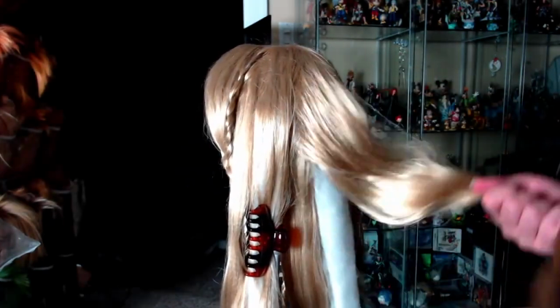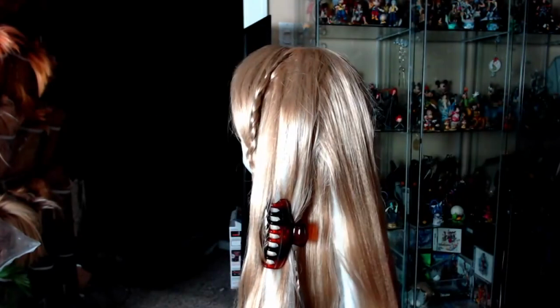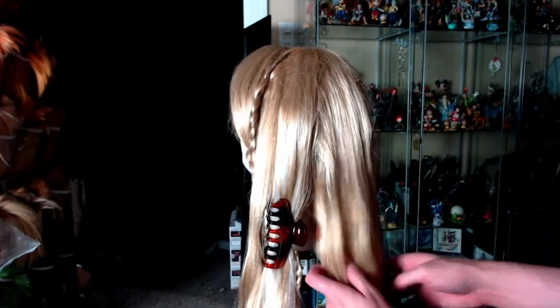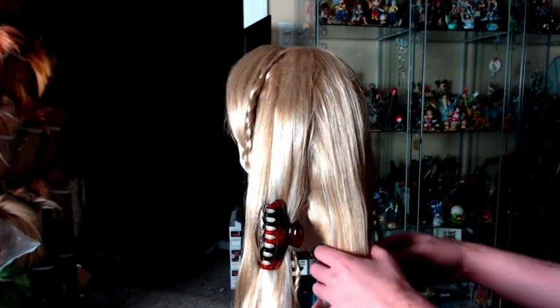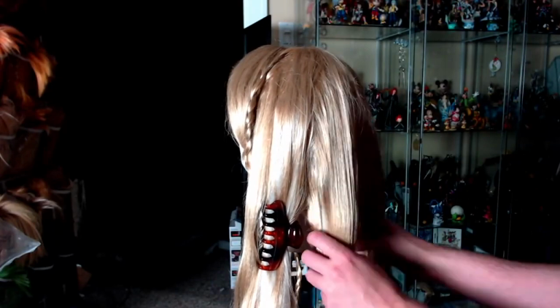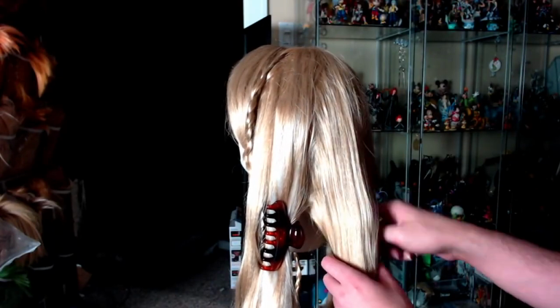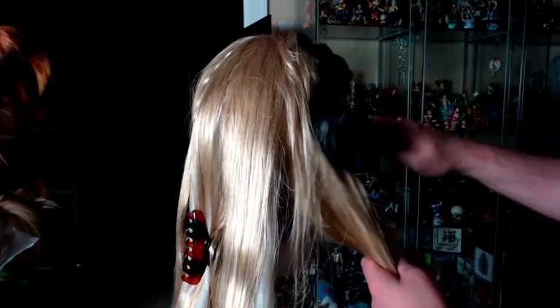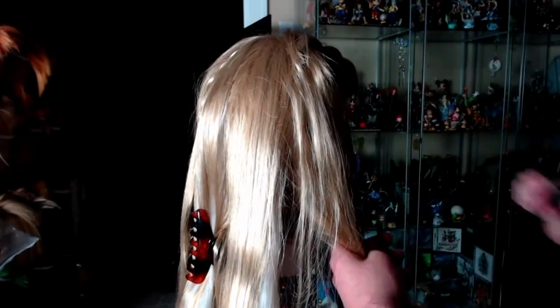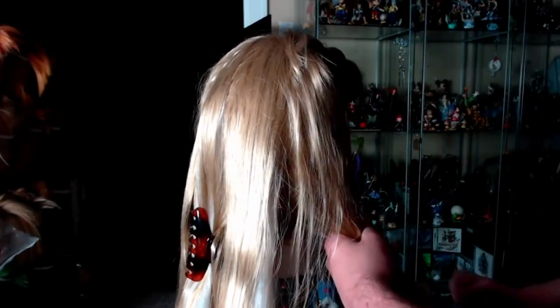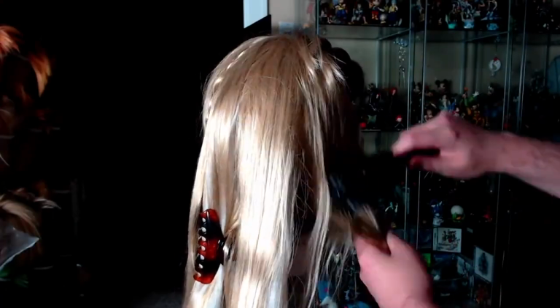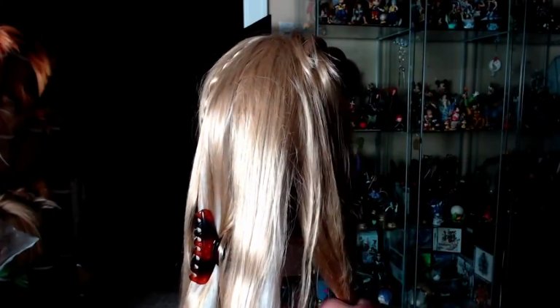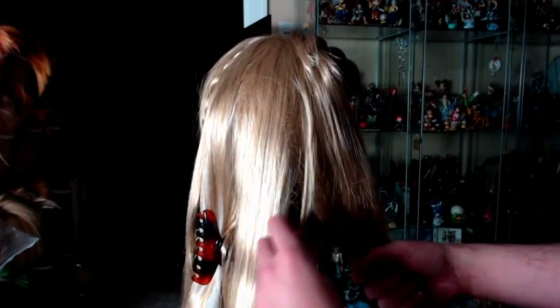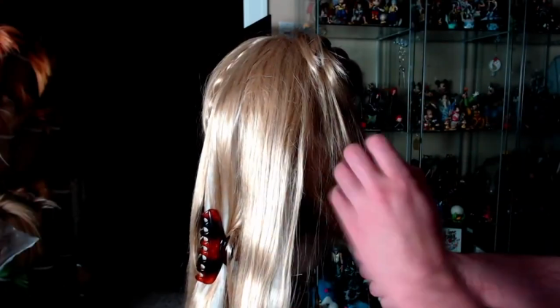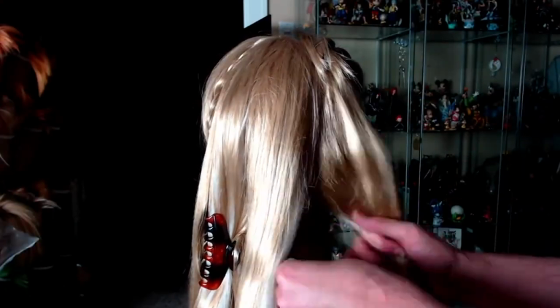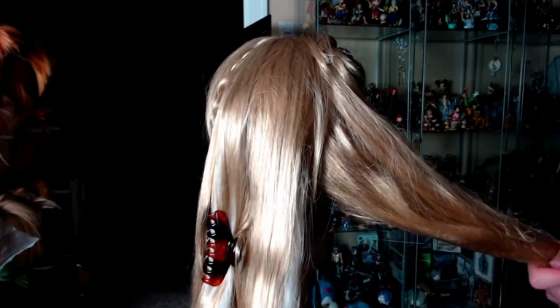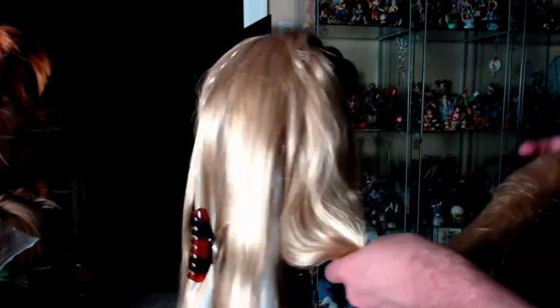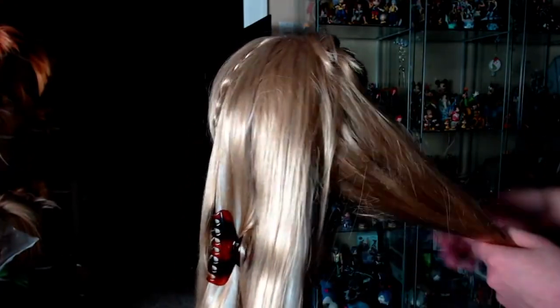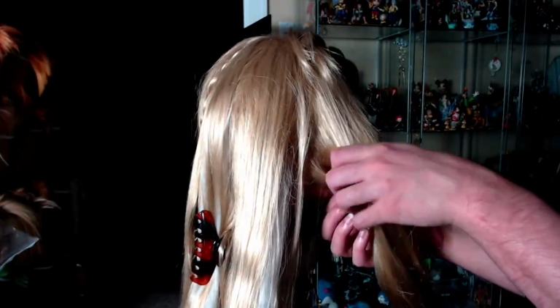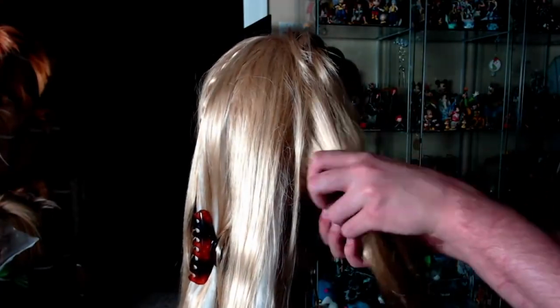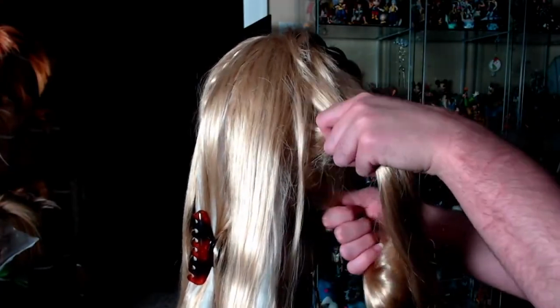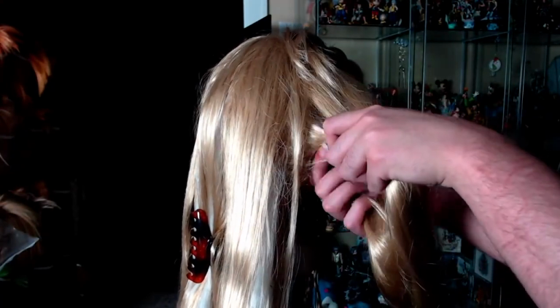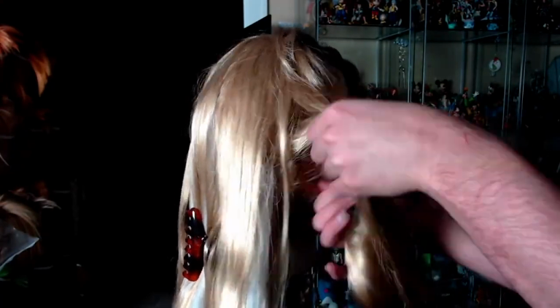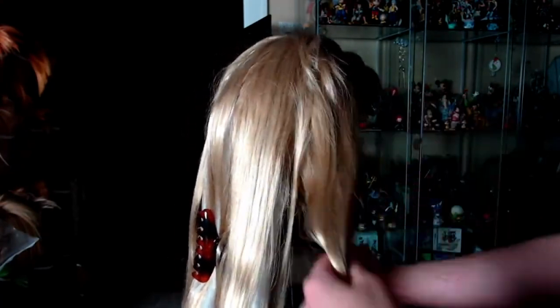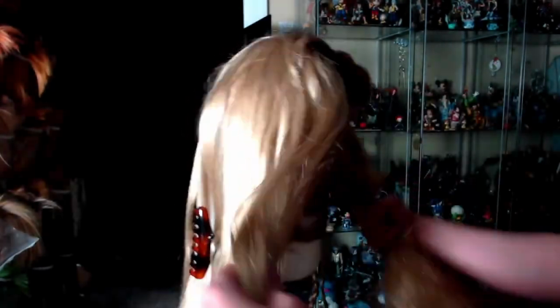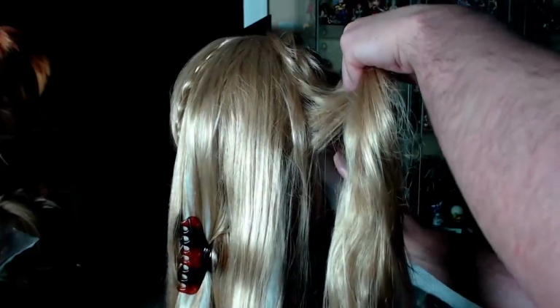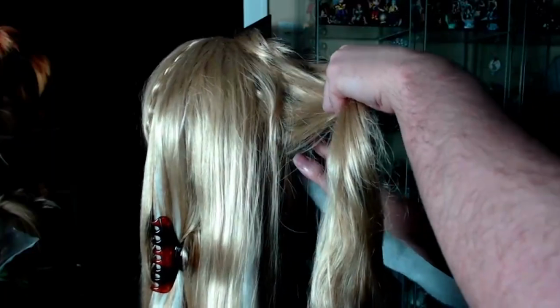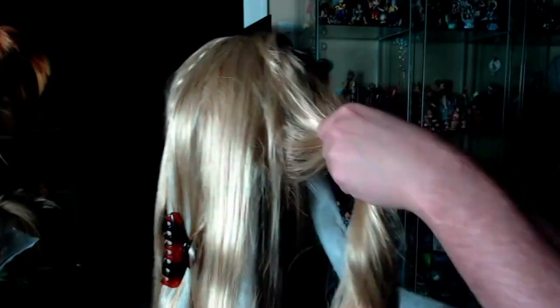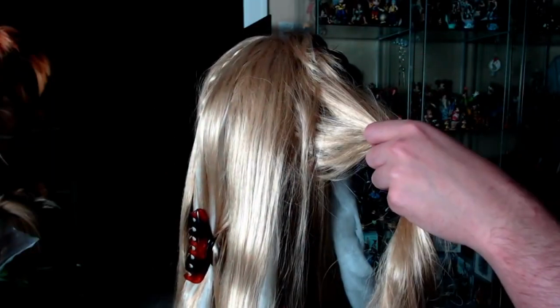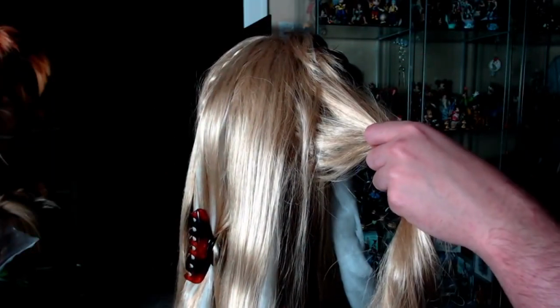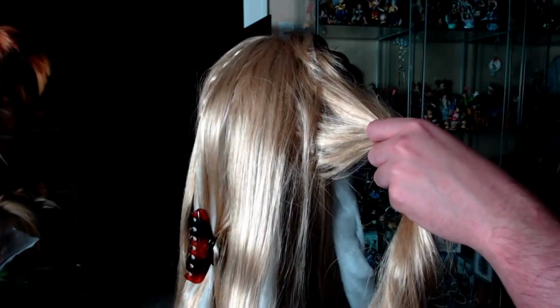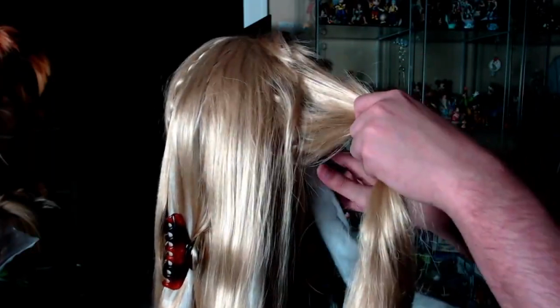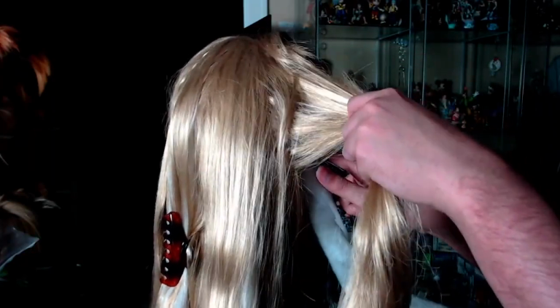I was really surprised with these fibers. They're not the best in the world — they're not Arda quality — but they are pretty nice. They're above standard from your regular Amazon wig so I was relatively pleased. They do tangle sort of easily so don't be too rough with them.